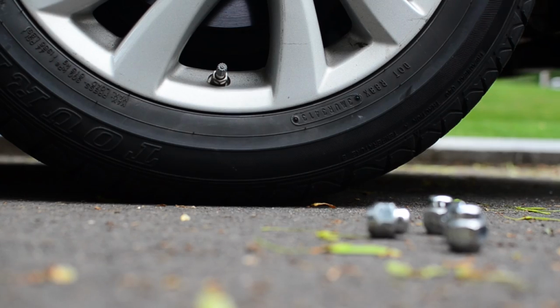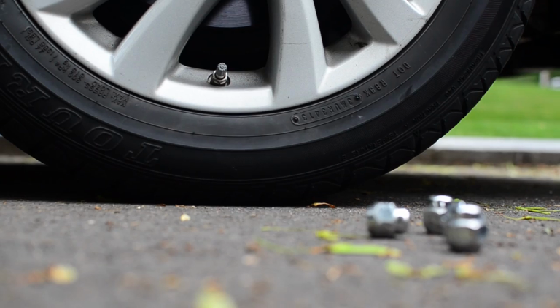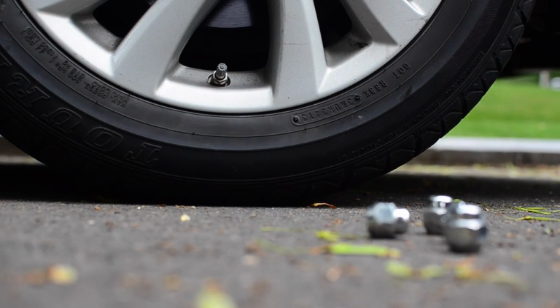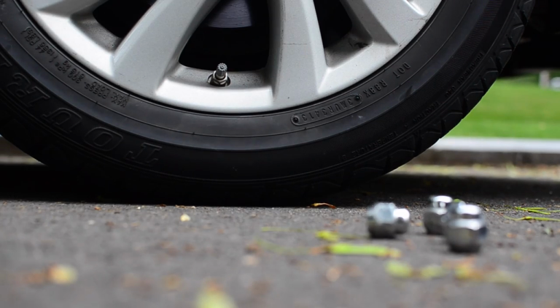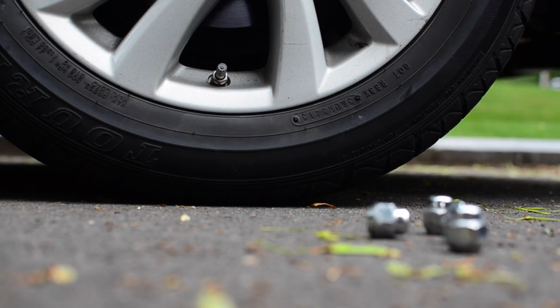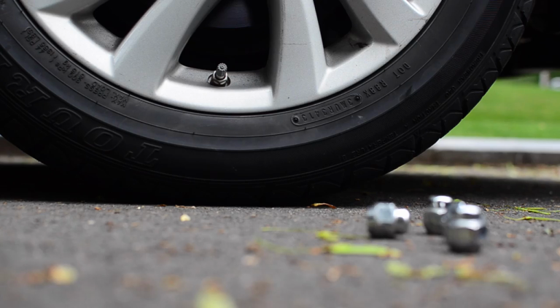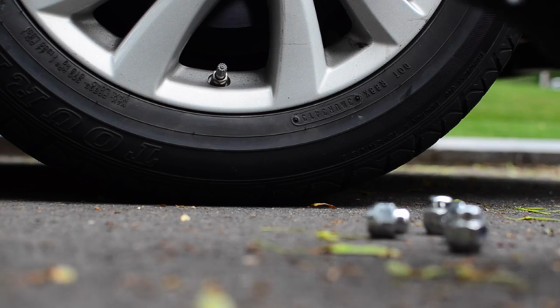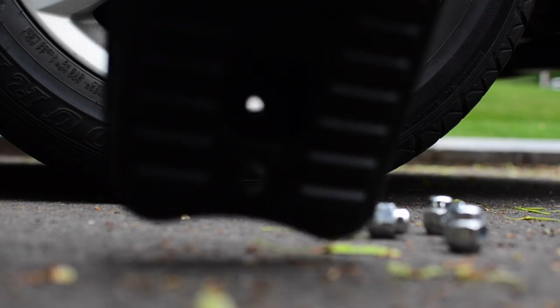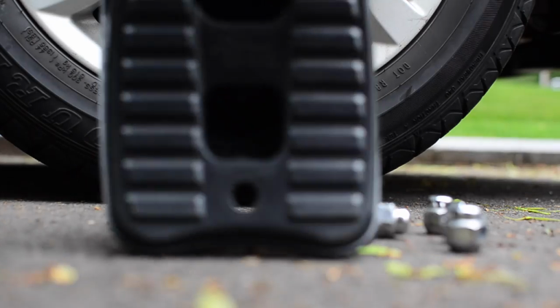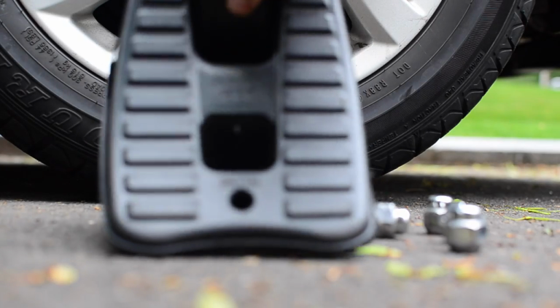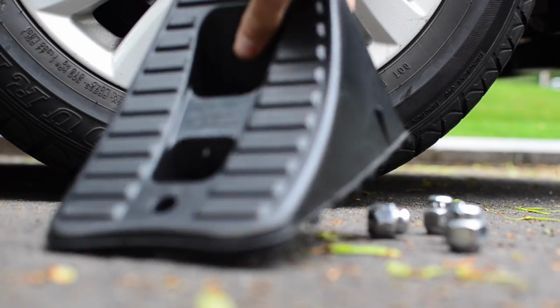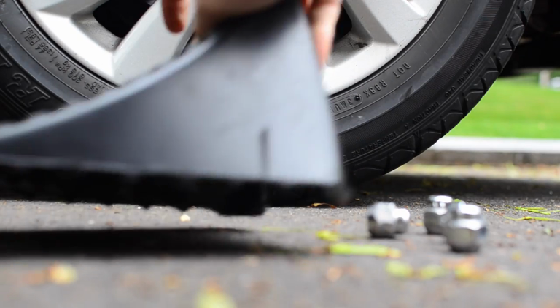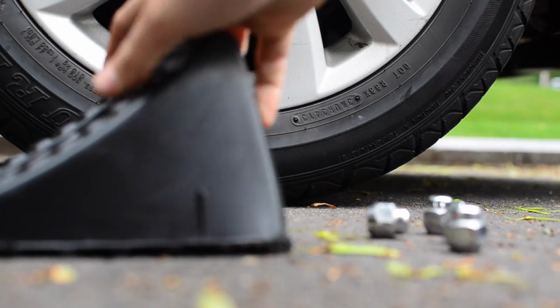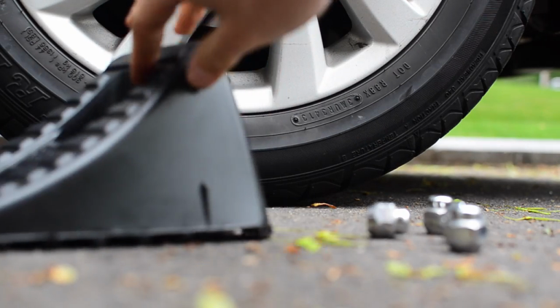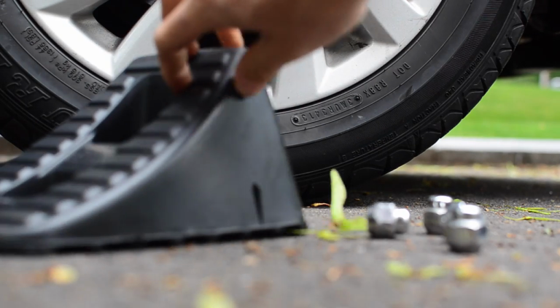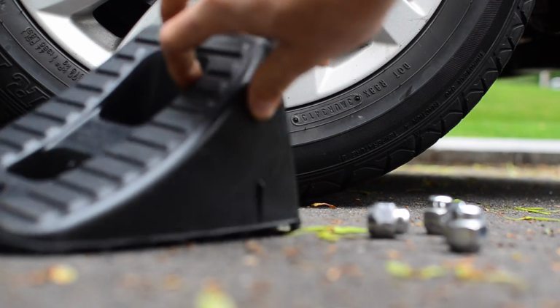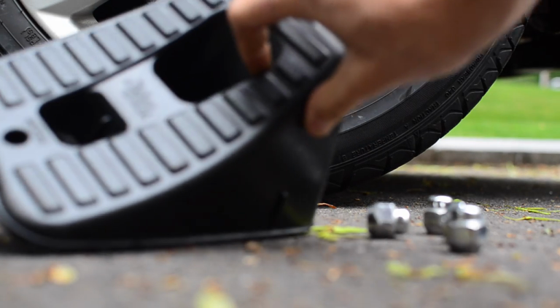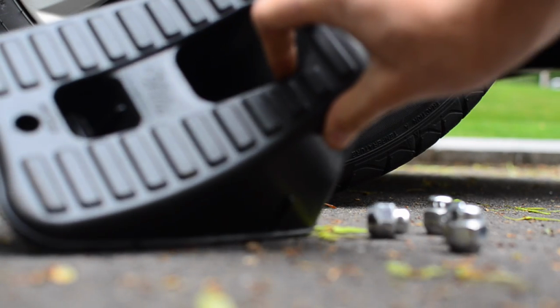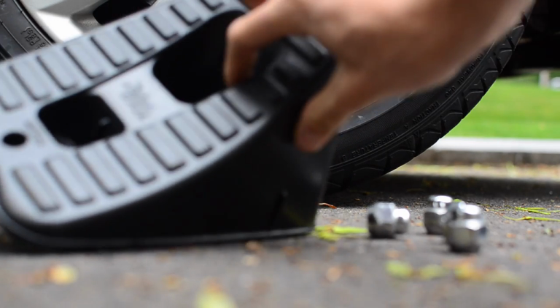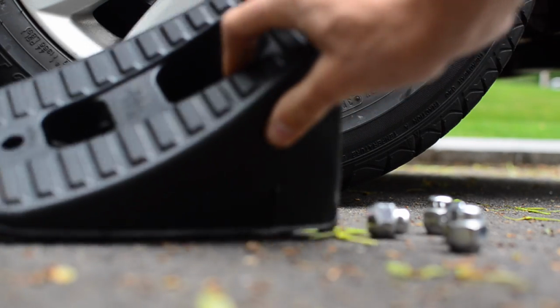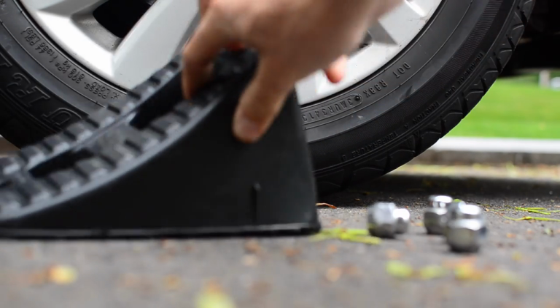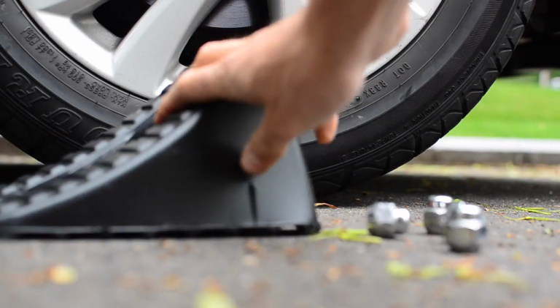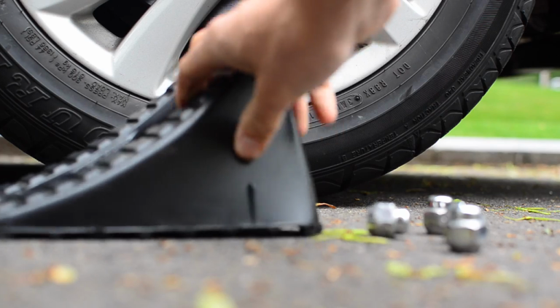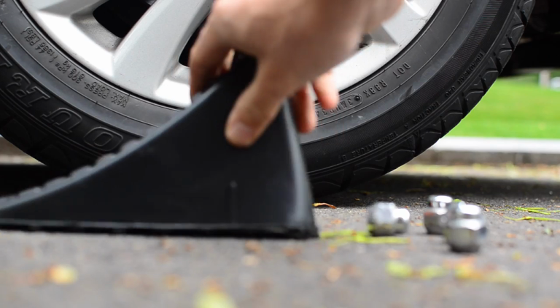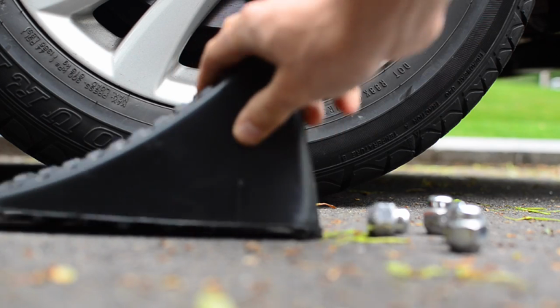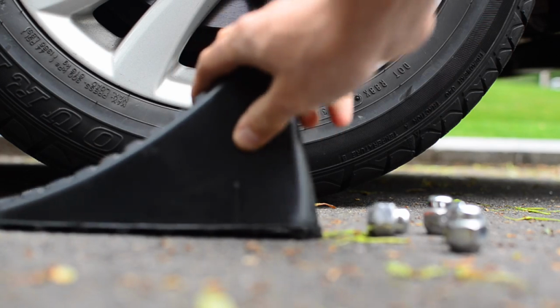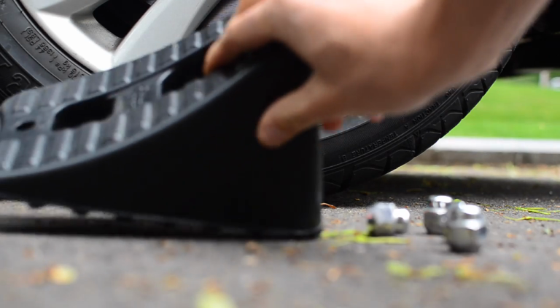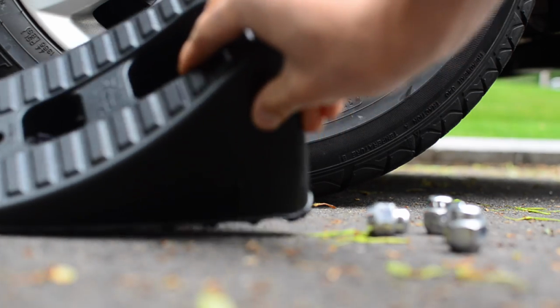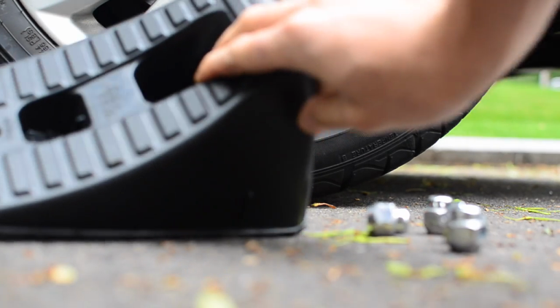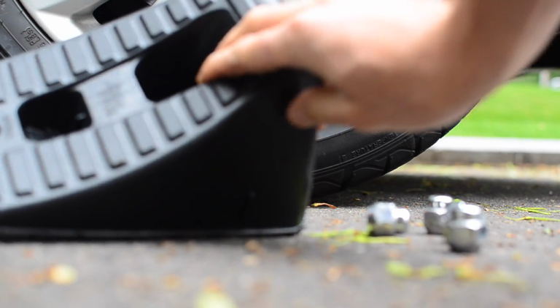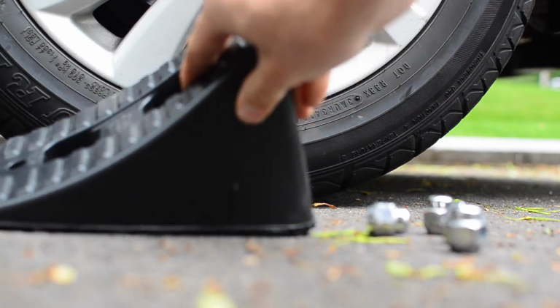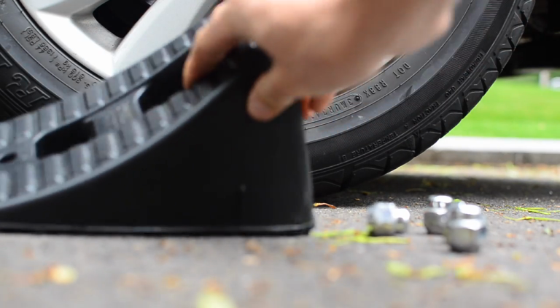So before you raise your car it's important to use some chocks to make sure that the car doesn't slide around, so you could chock up one of the wheels before you raise it on jacks.